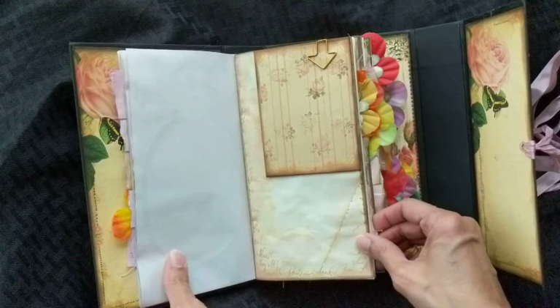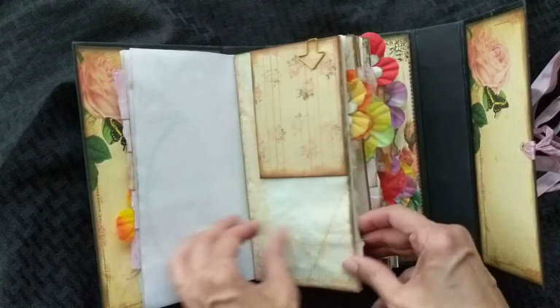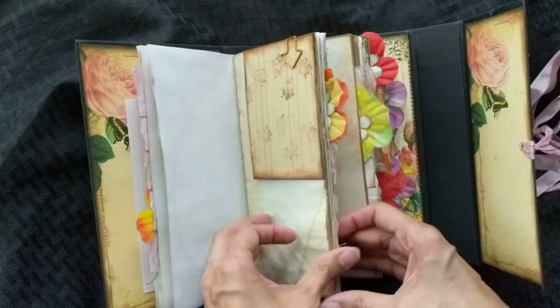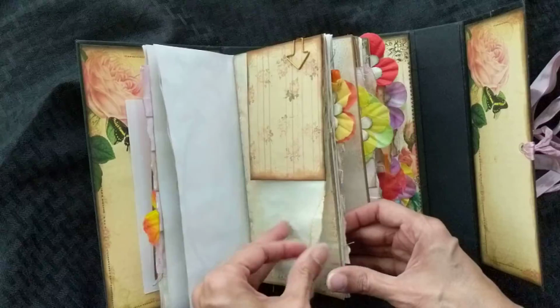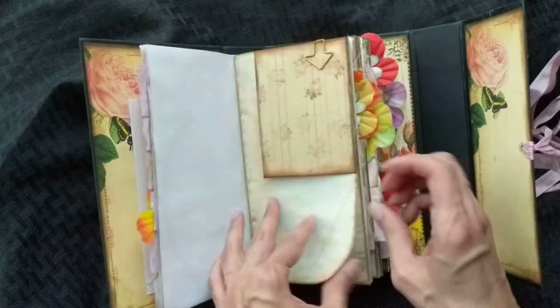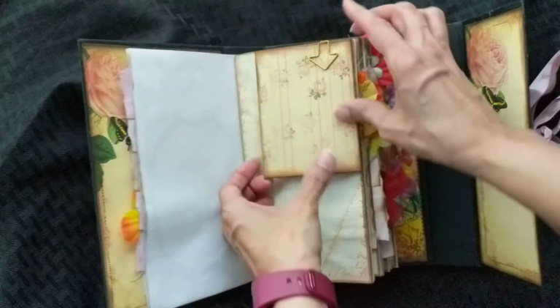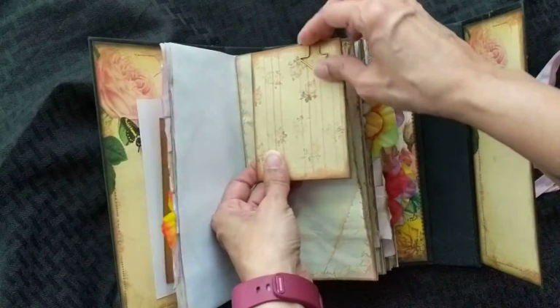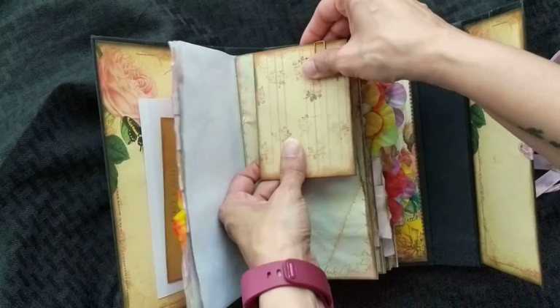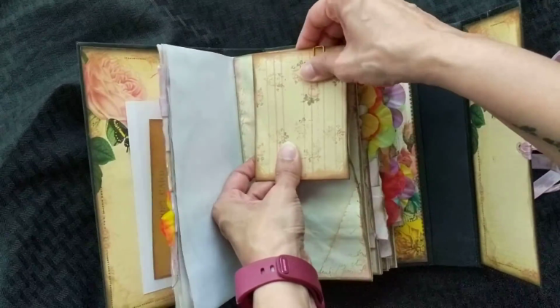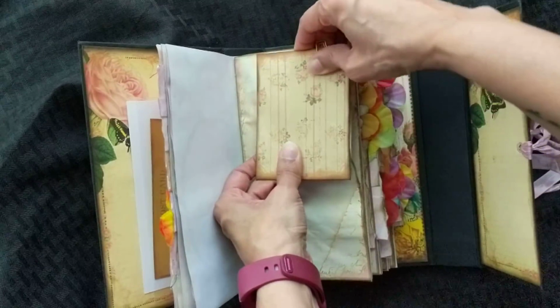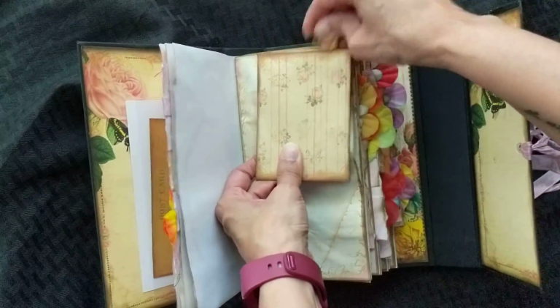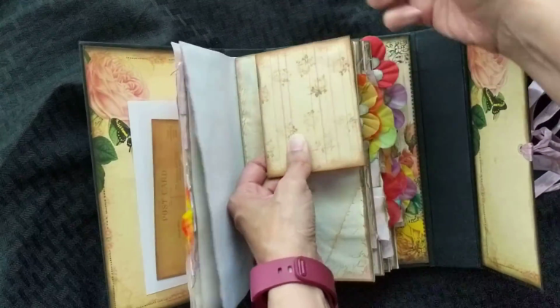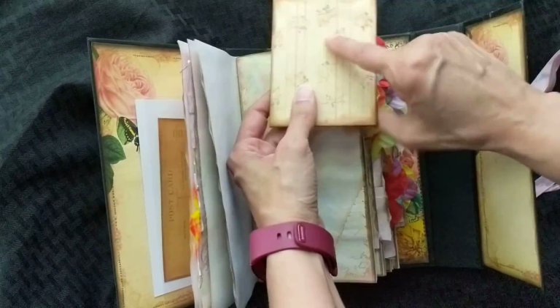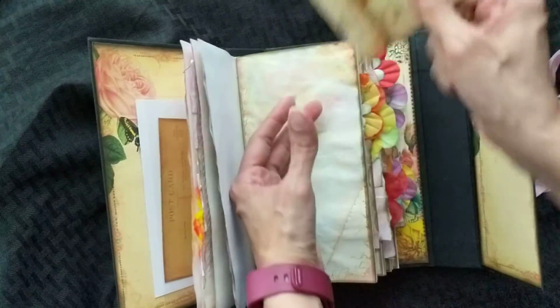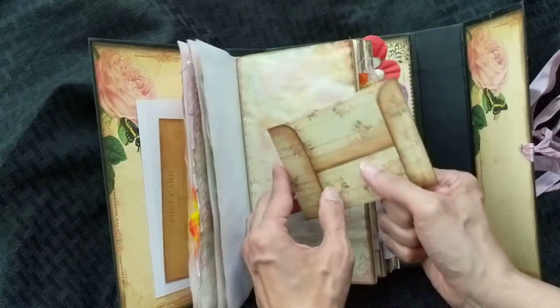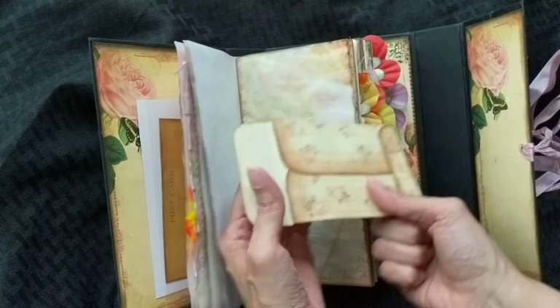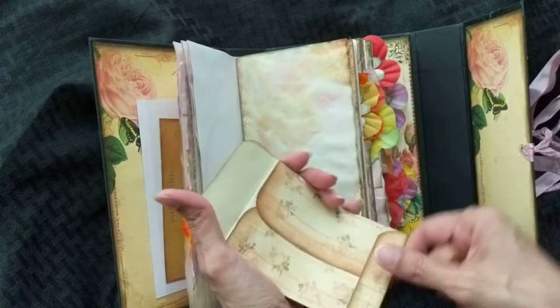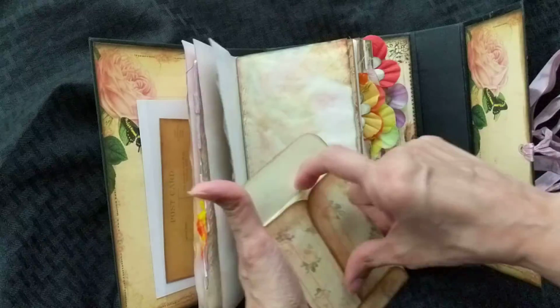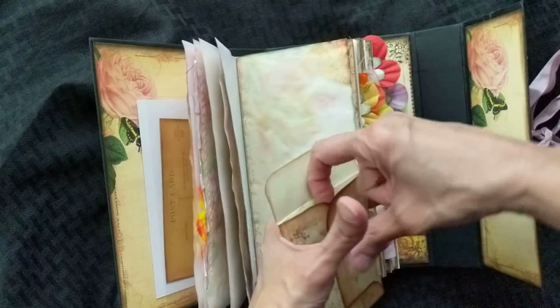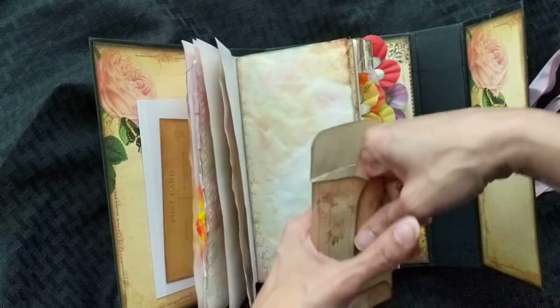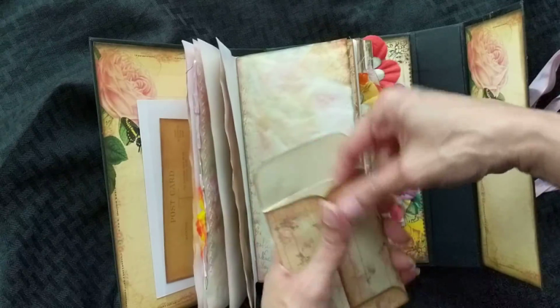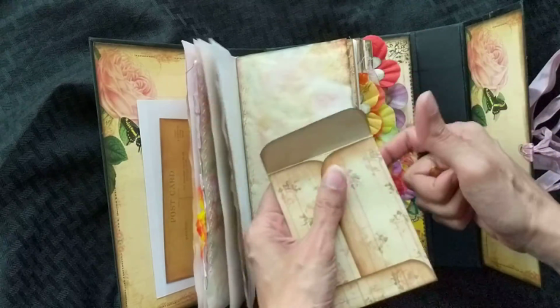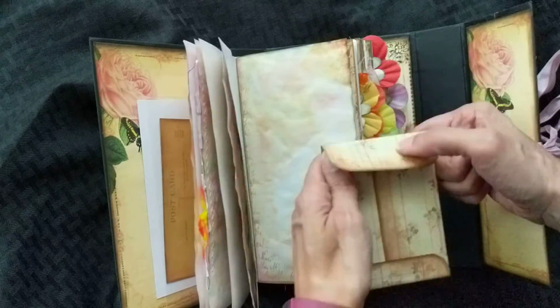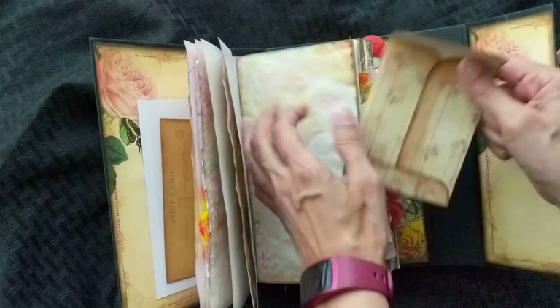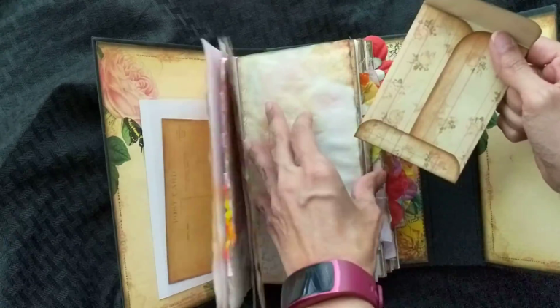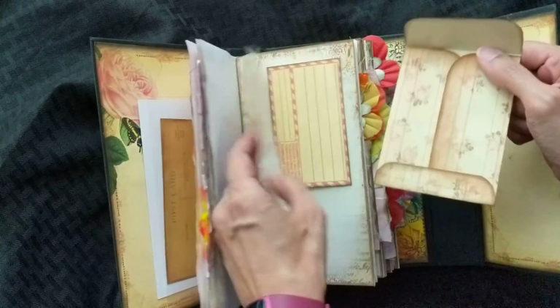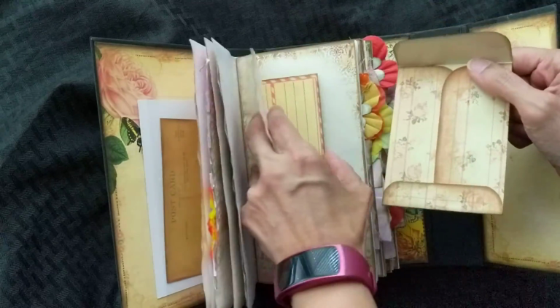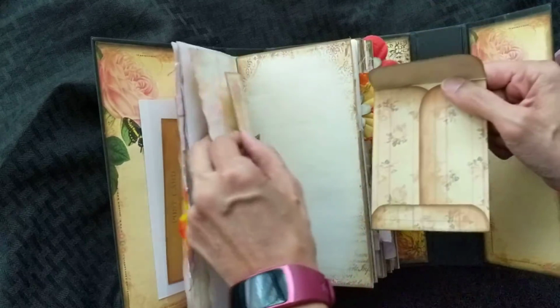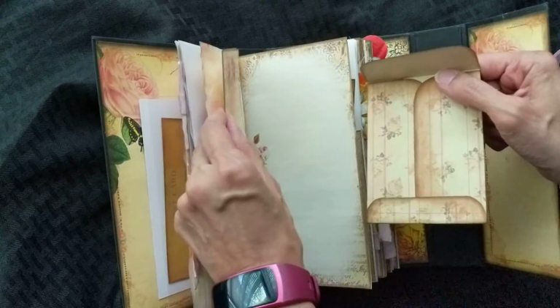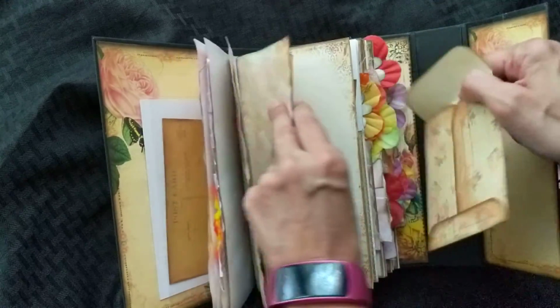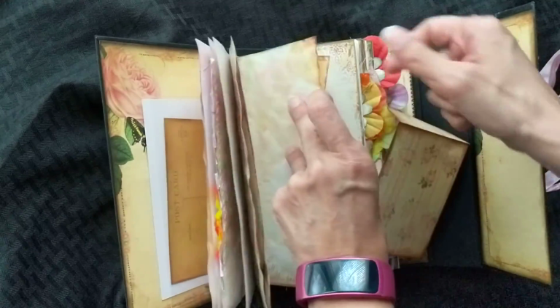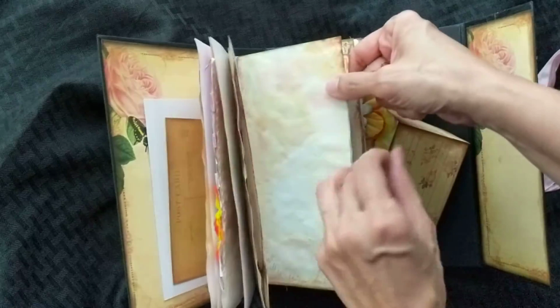It is four signatures. There's an envelope here. Everything was printed on different paper, and there's a little card there, and there's a card on this side that I have.